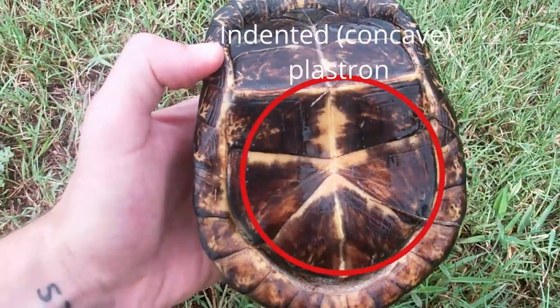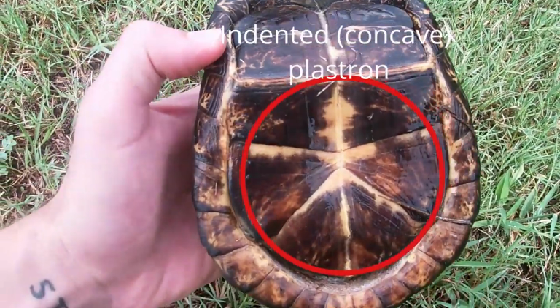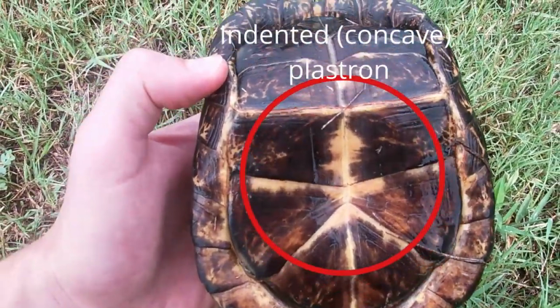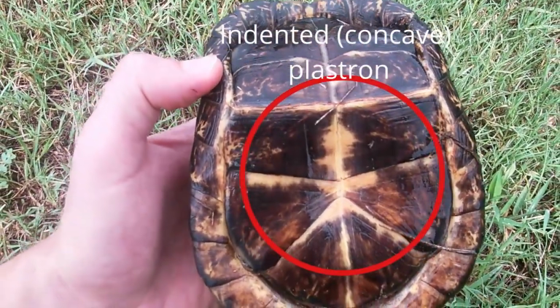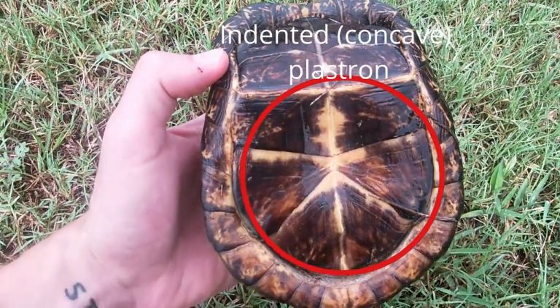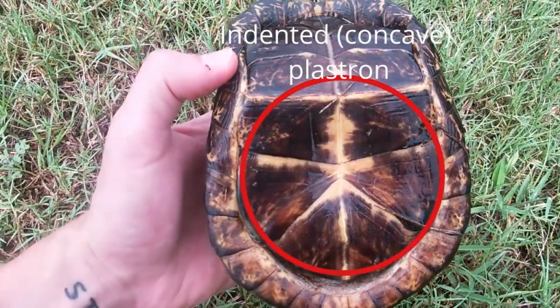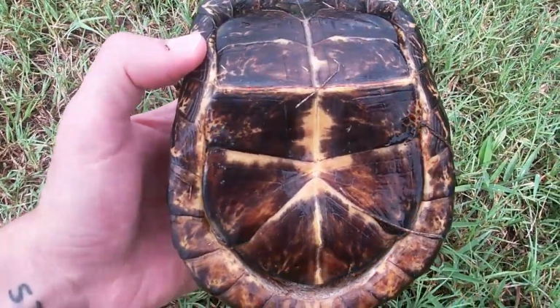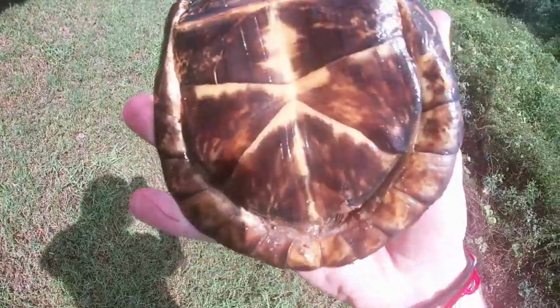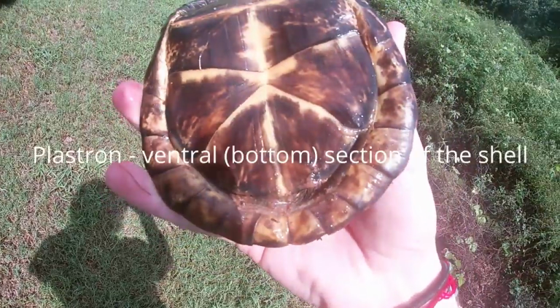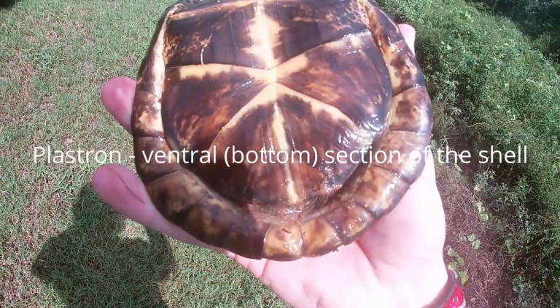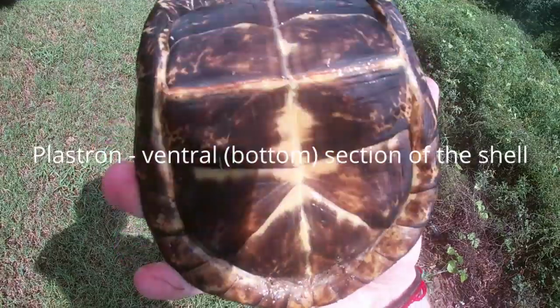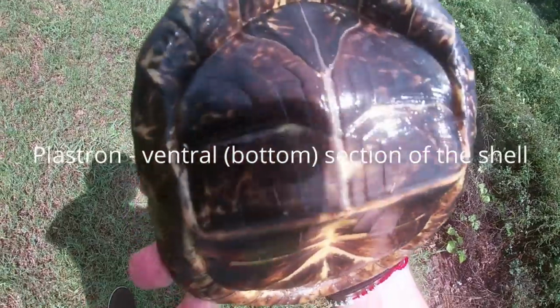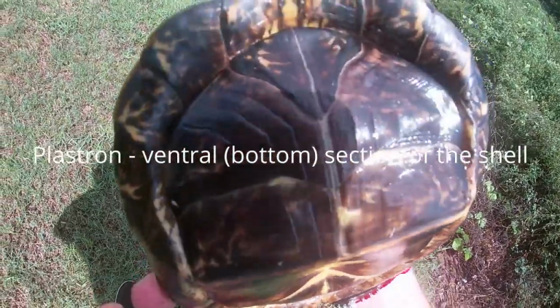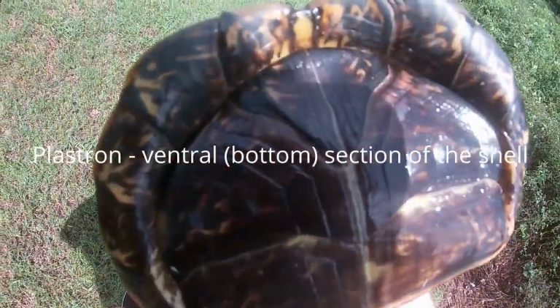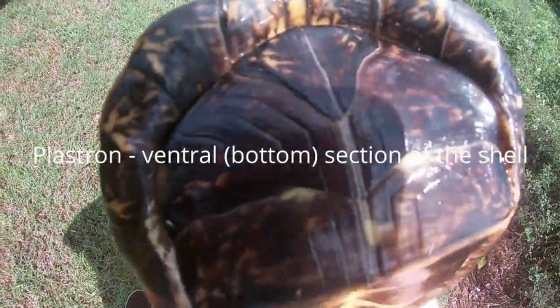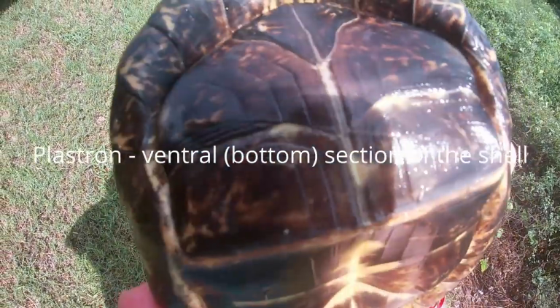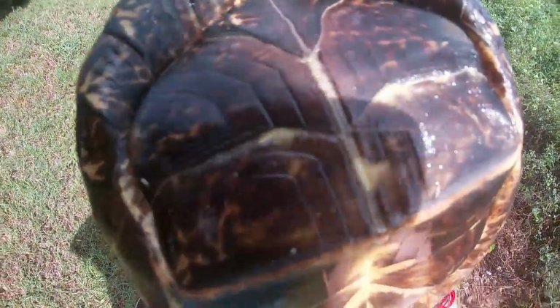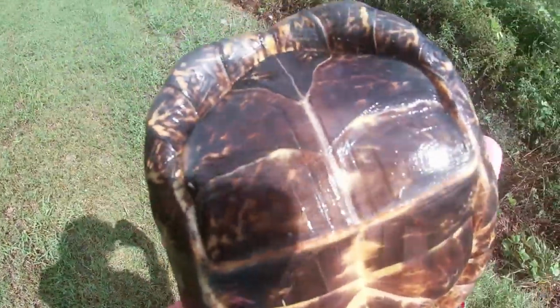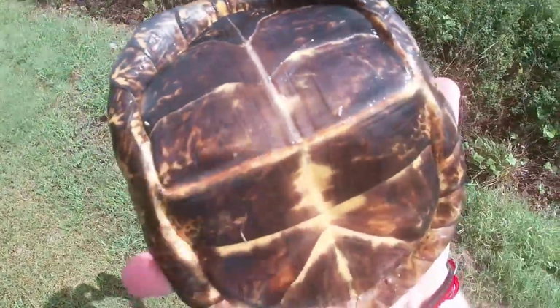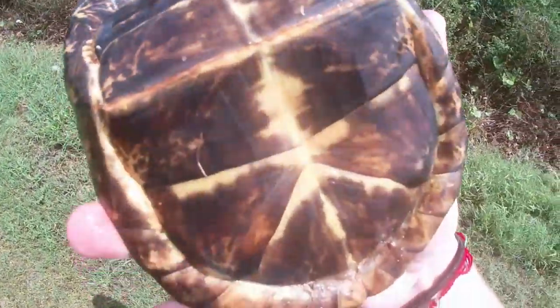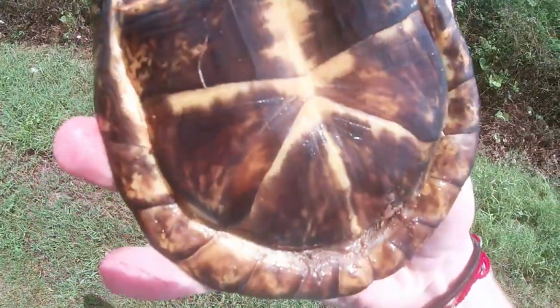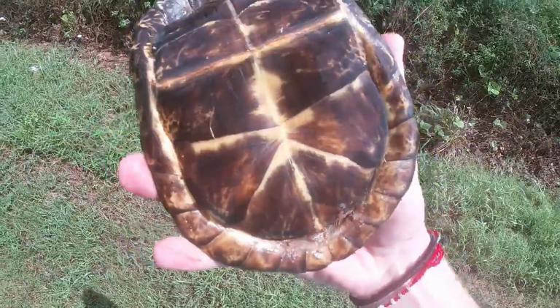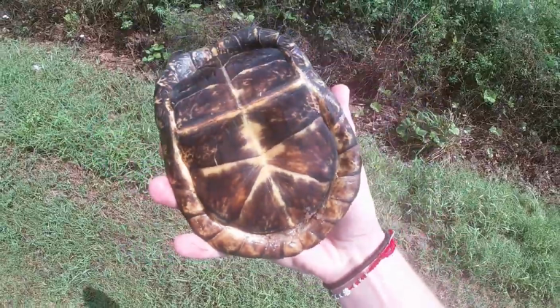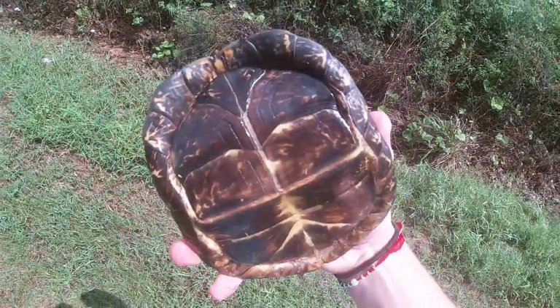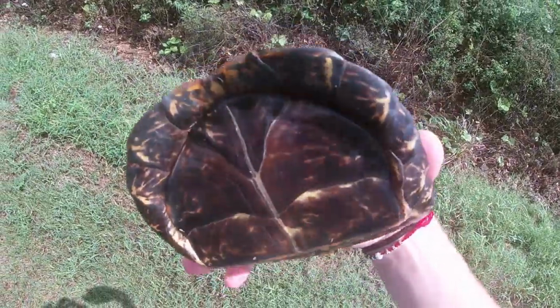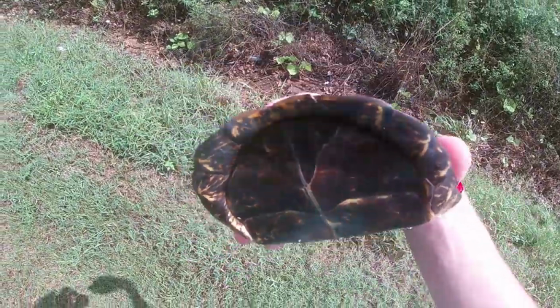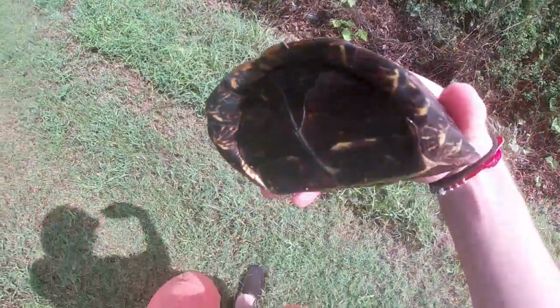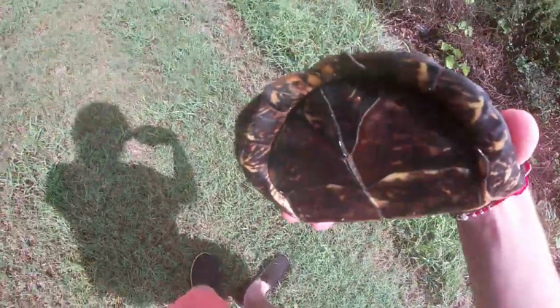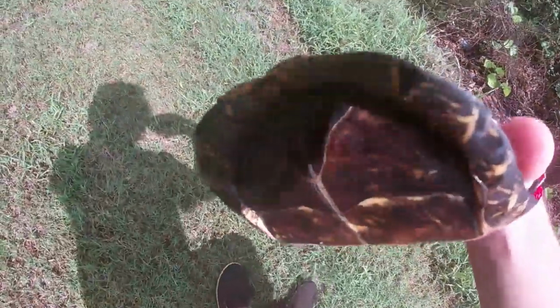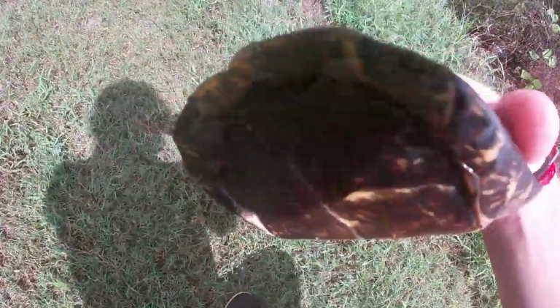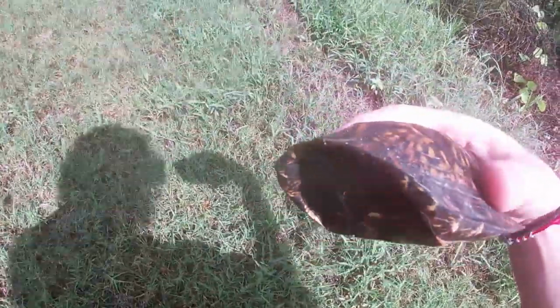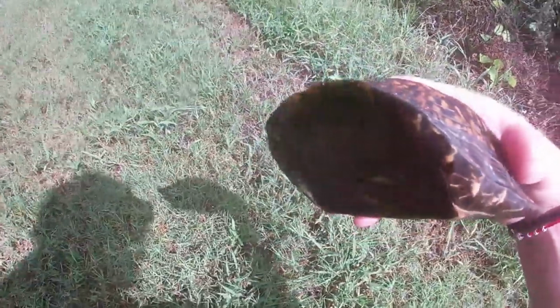The males can also be identified by their concave plastron, or the underside of their shell. This concavity helps them in mounting the female during mating. The females, on the other hand, have a flat plastron.